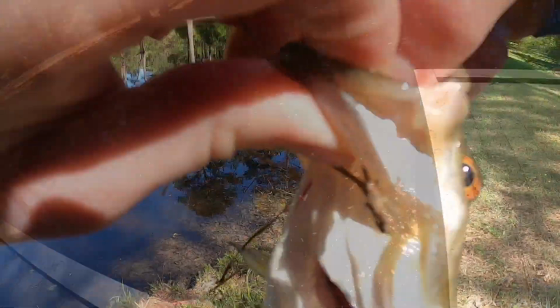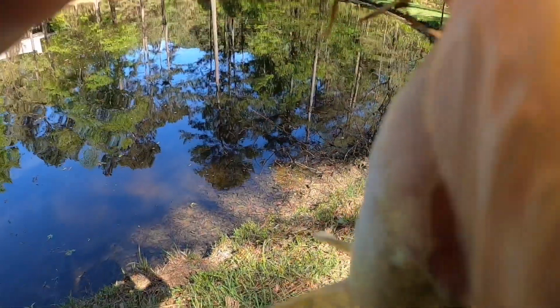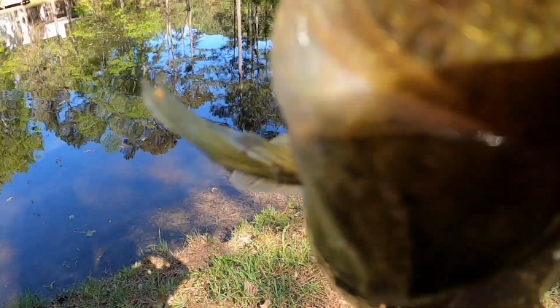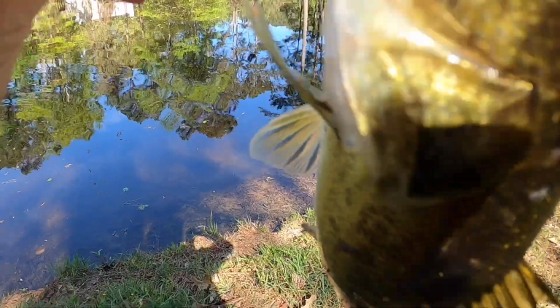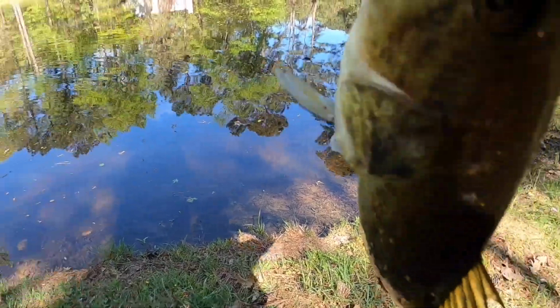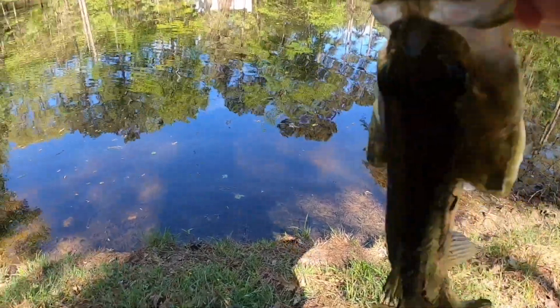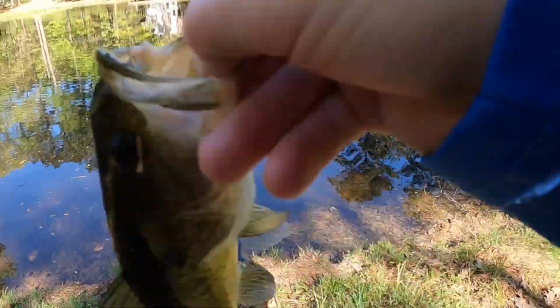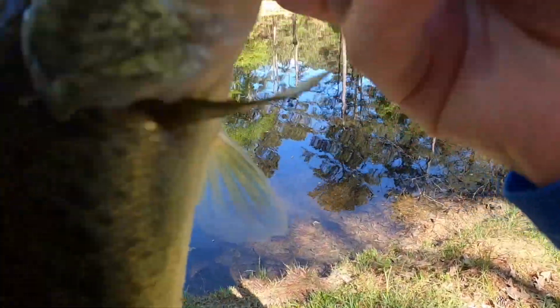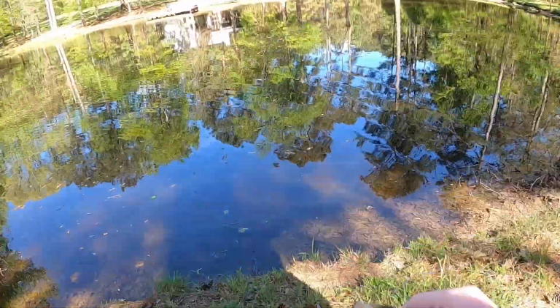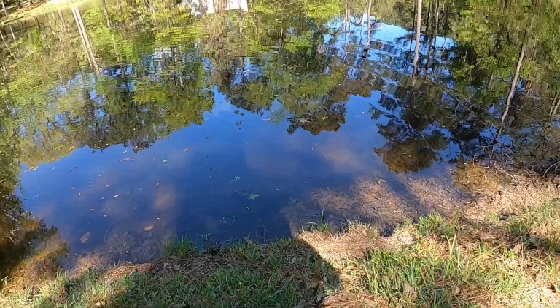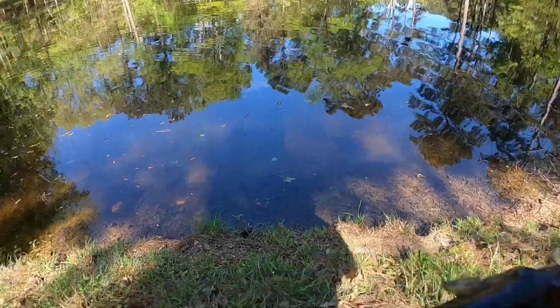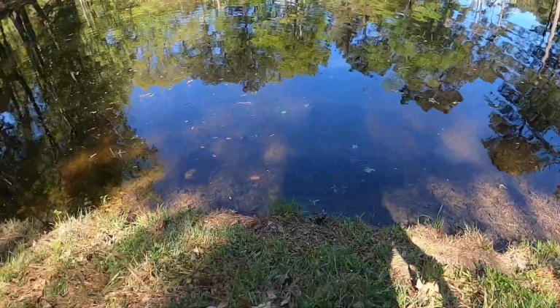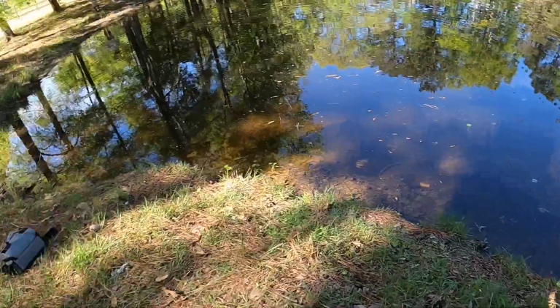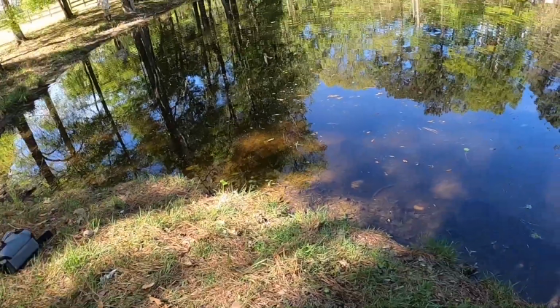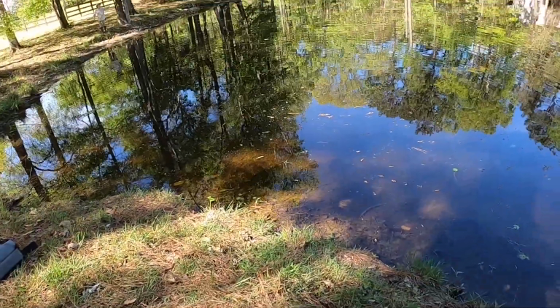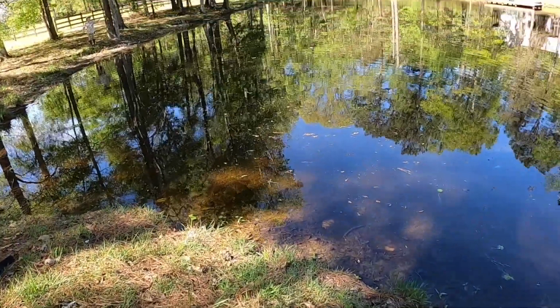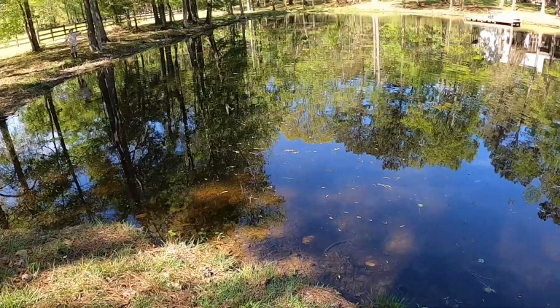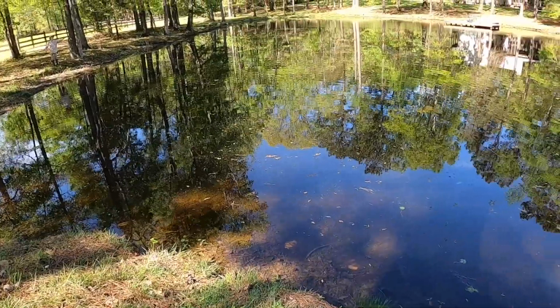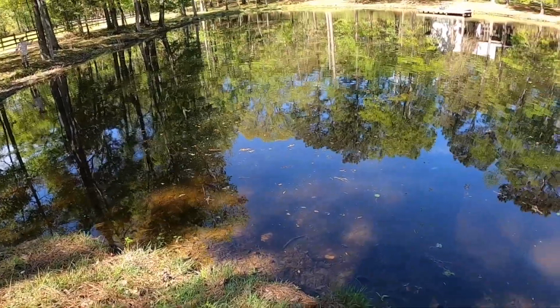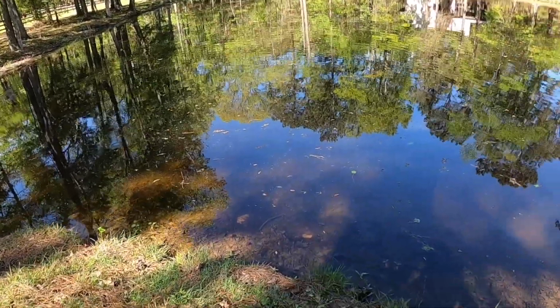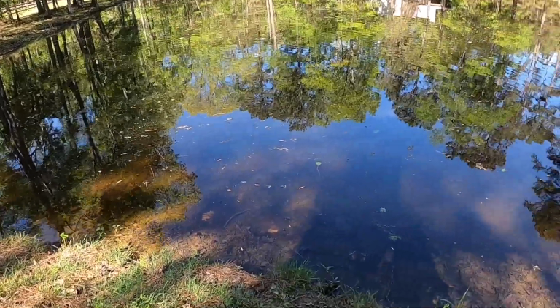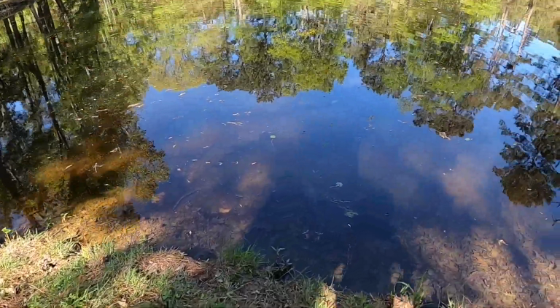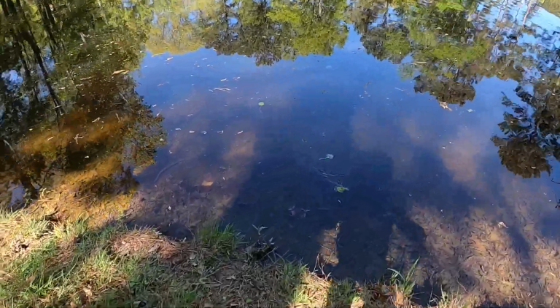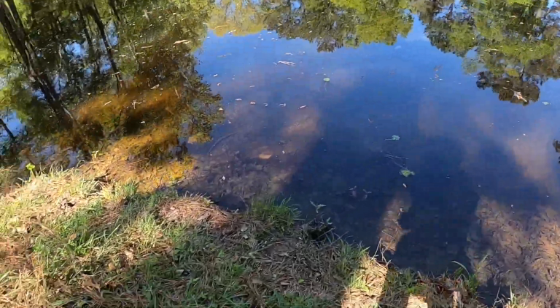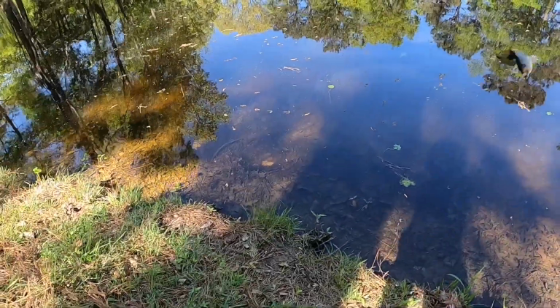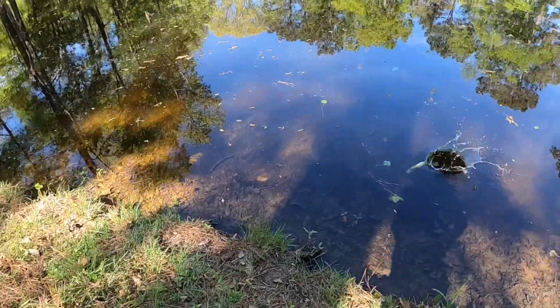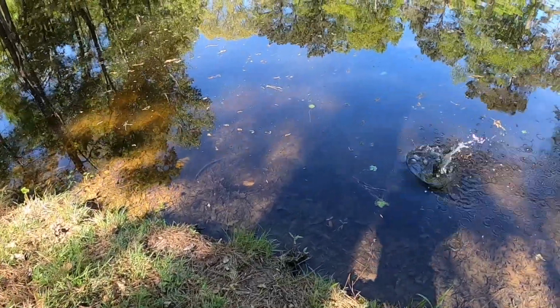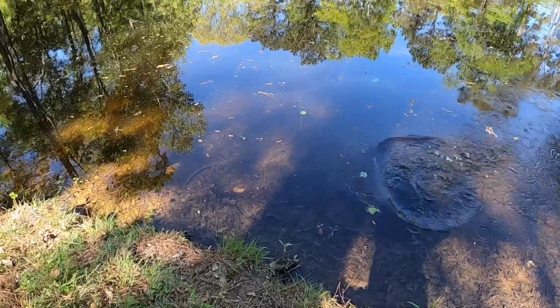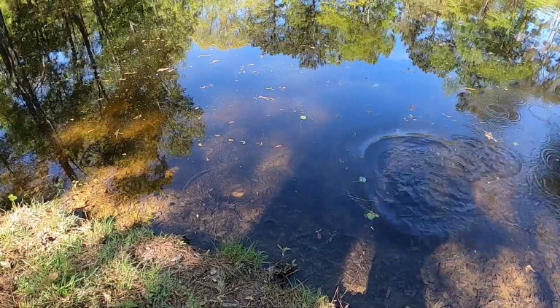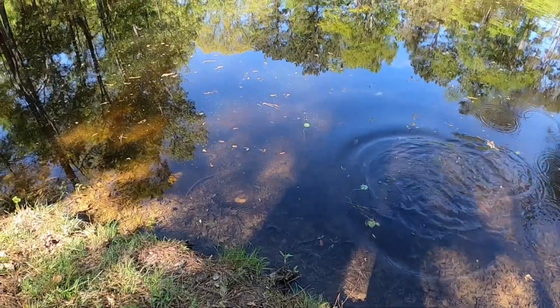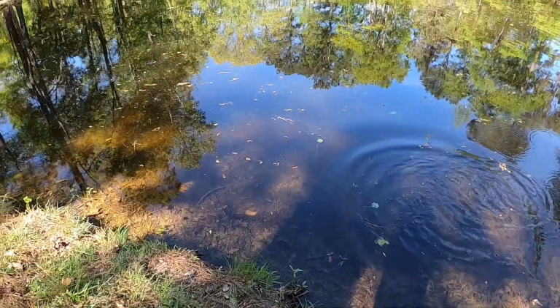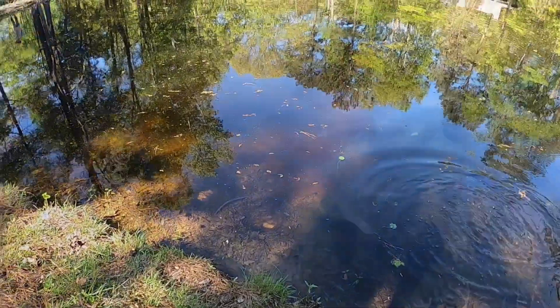Okay guys, so we just caught the next one. It's a bit later in the afternoon. Just threw it out there and we caught one. Pretty nice one. There it goes.